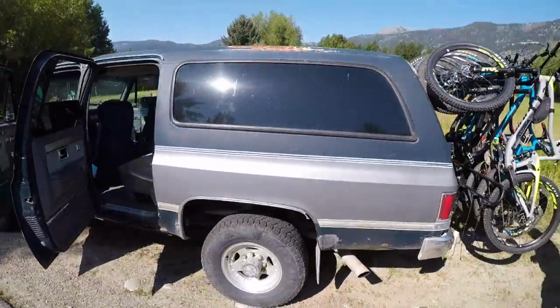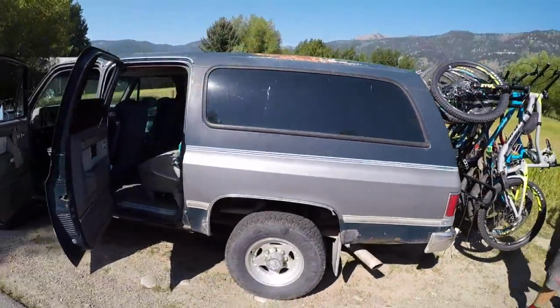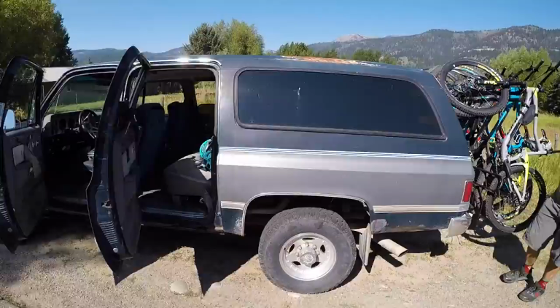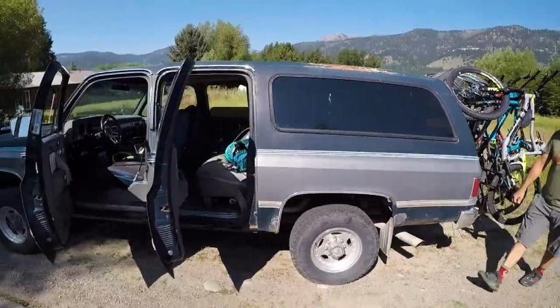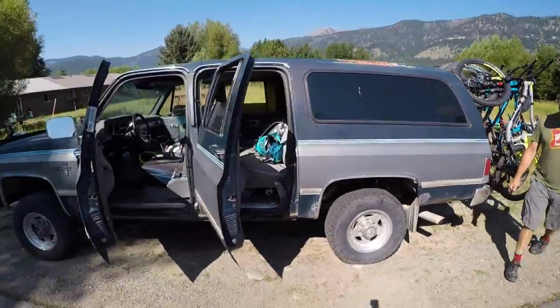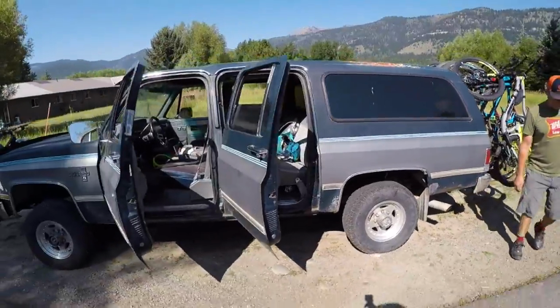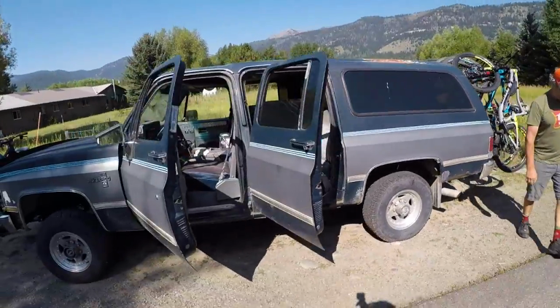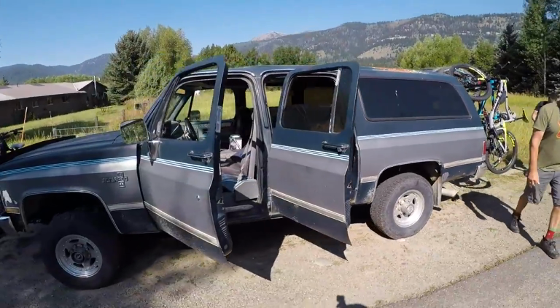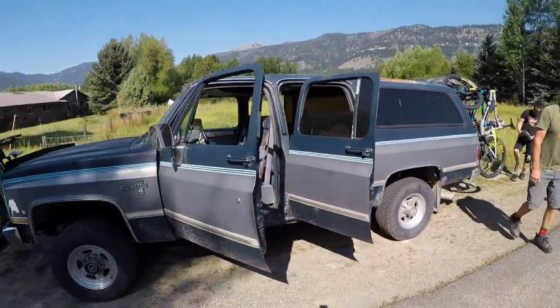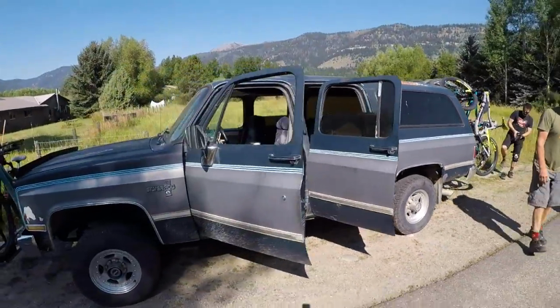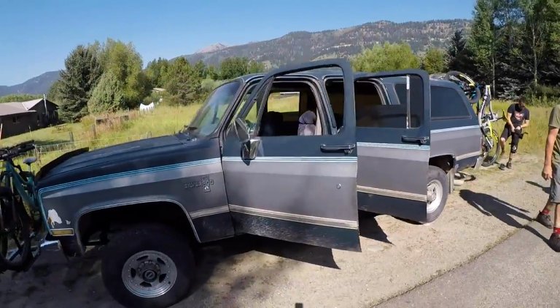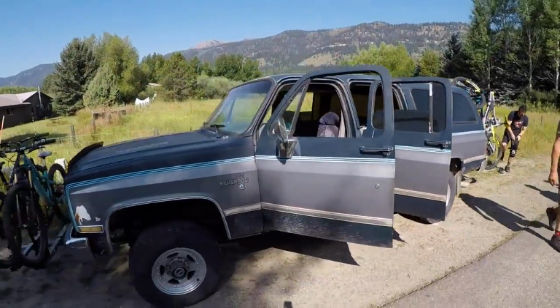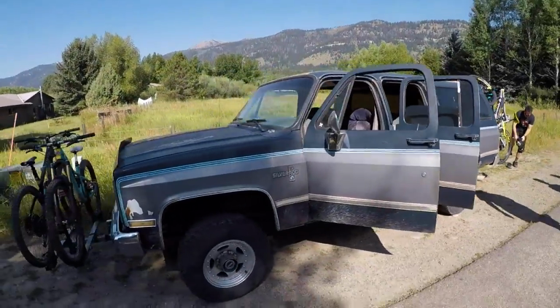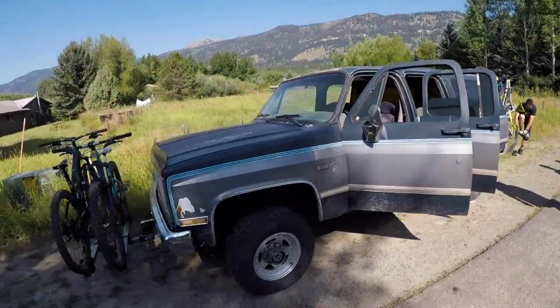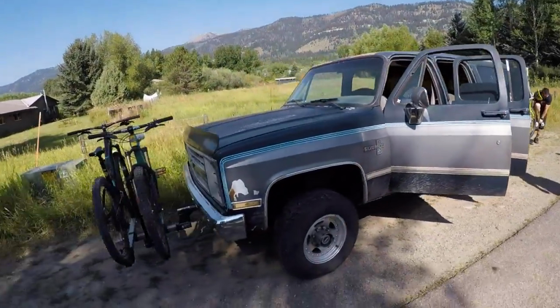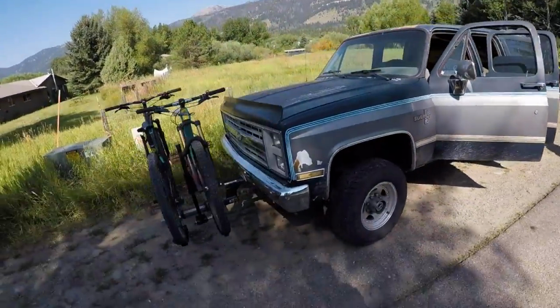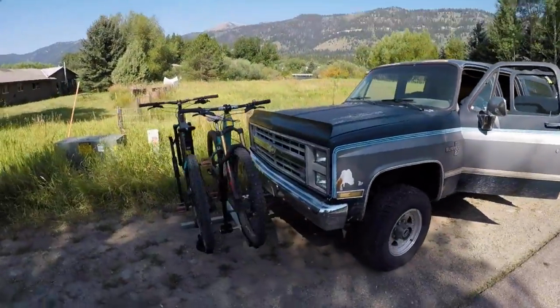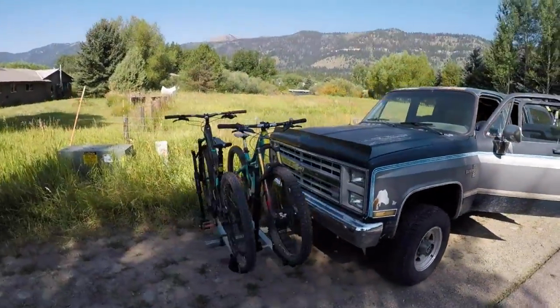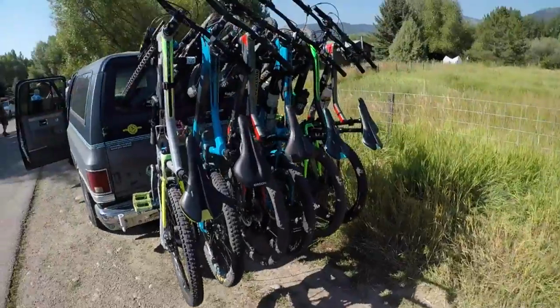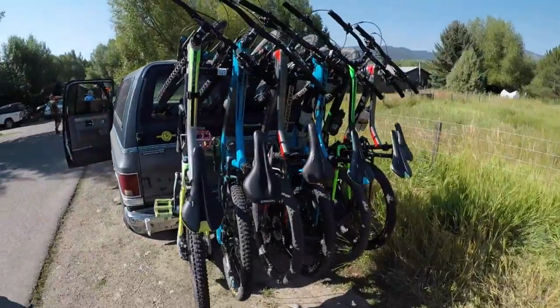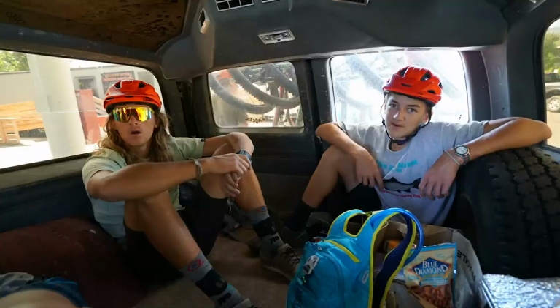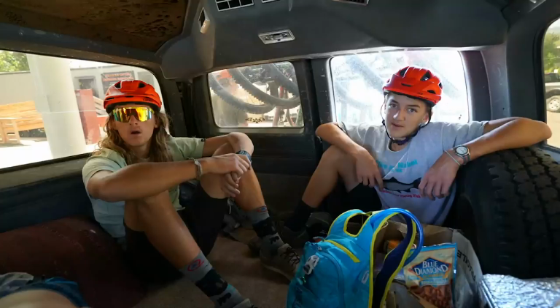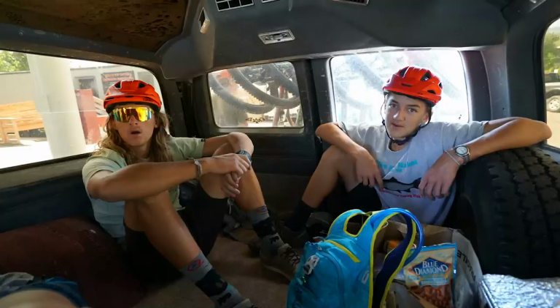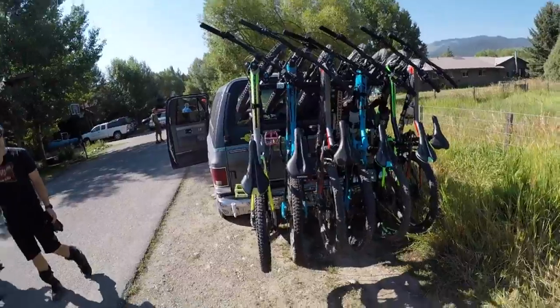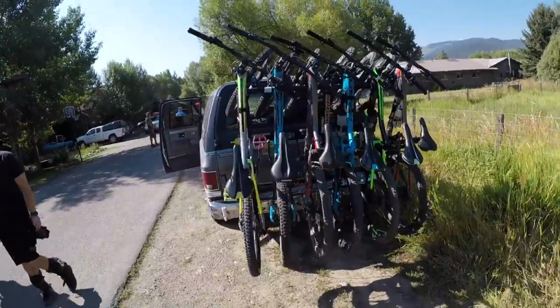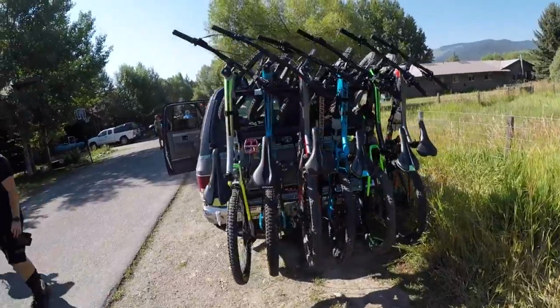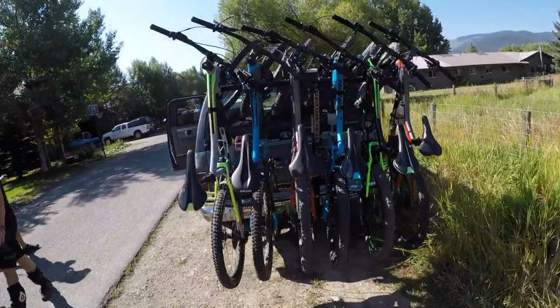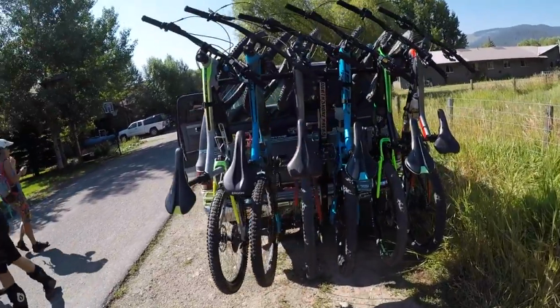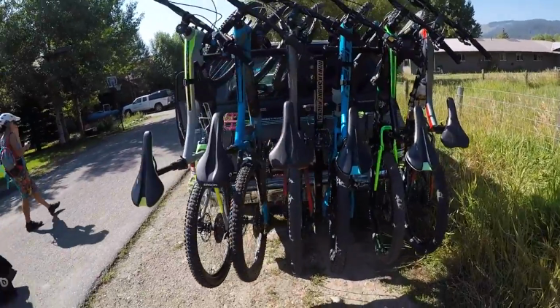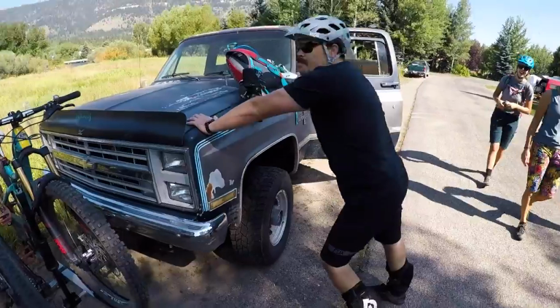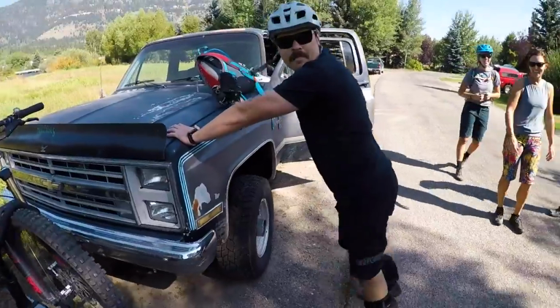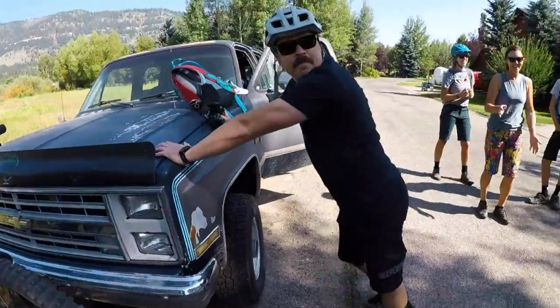Traded by its owner for a bike a few years ago, The Precious will haul you and up to seven of your friends and your bikes to your next mountain bike adventure.